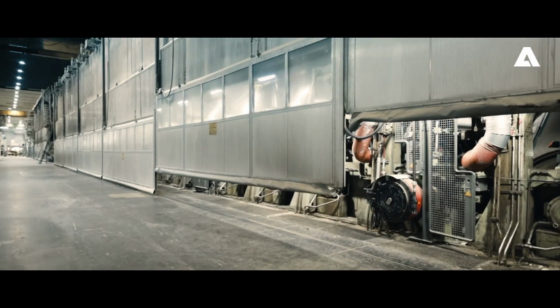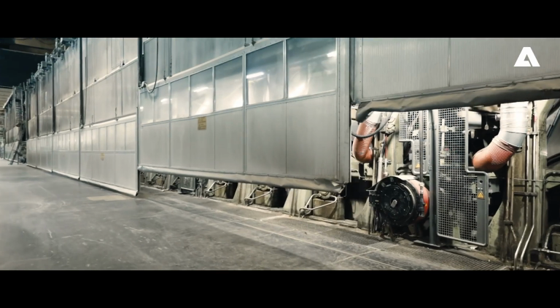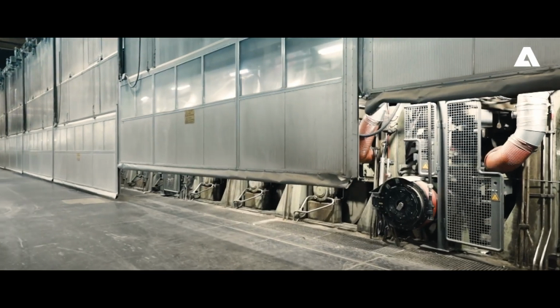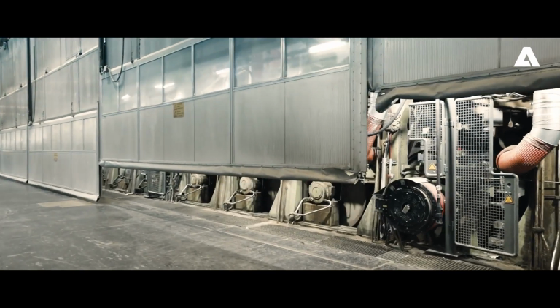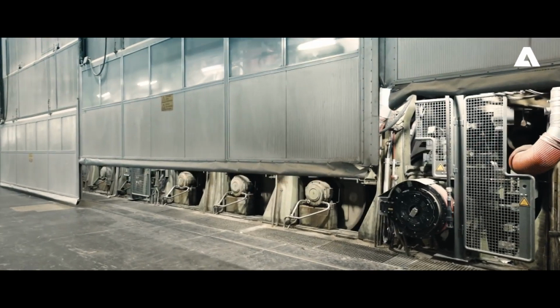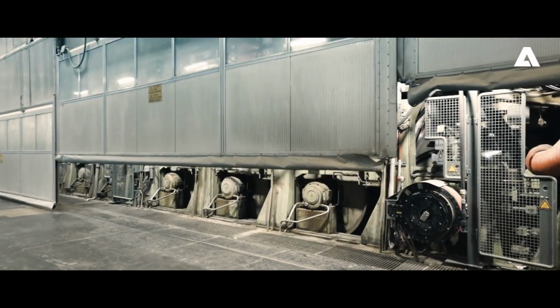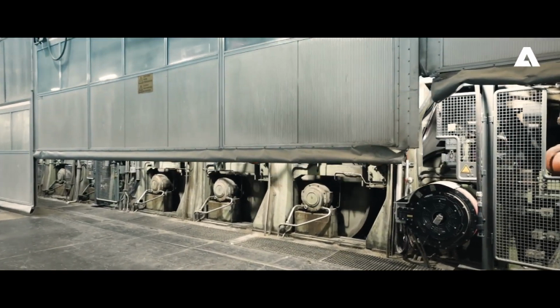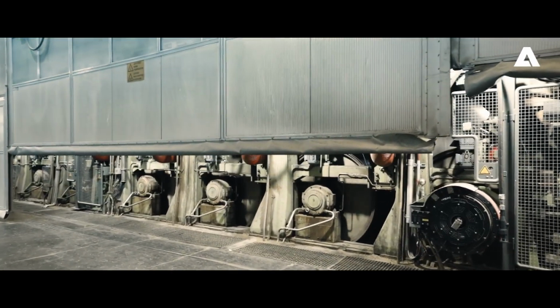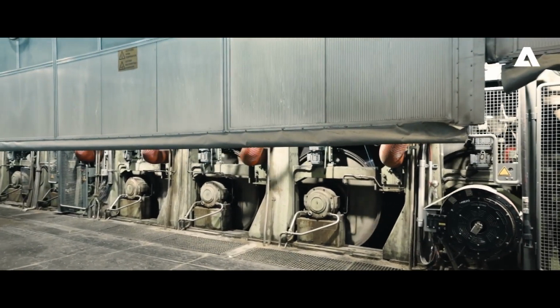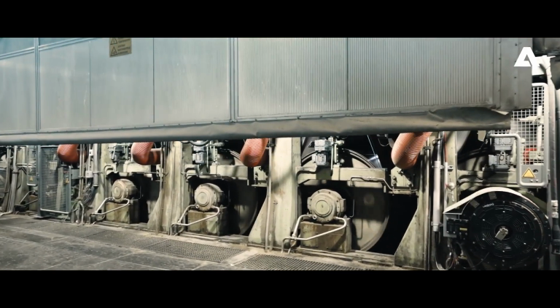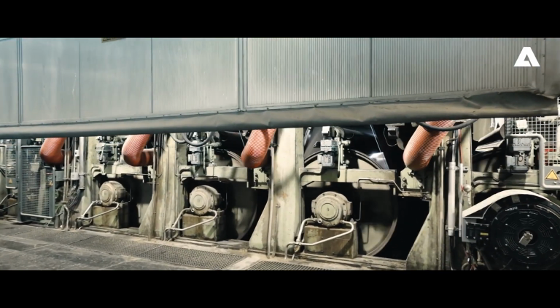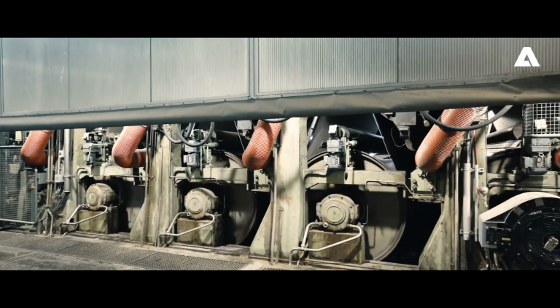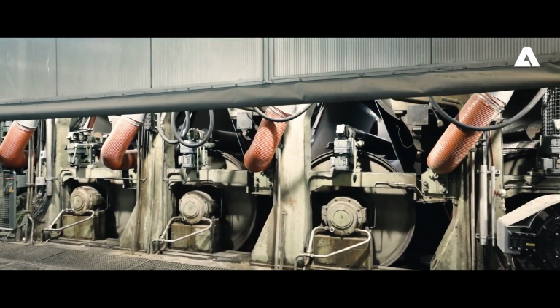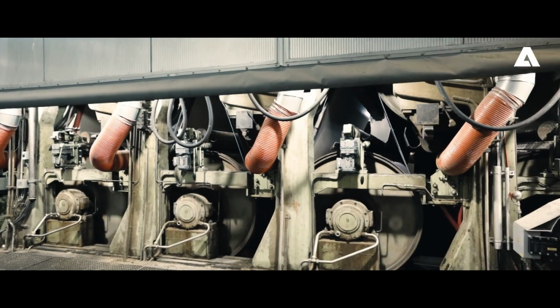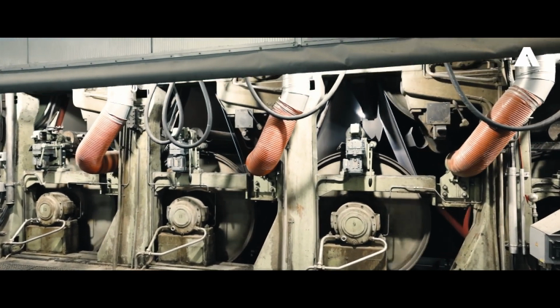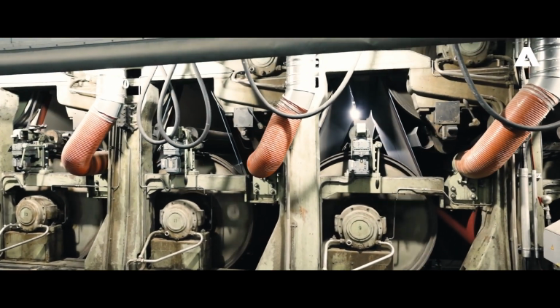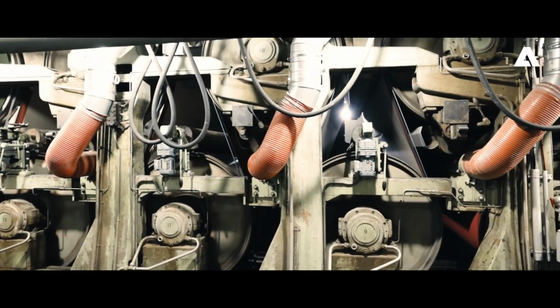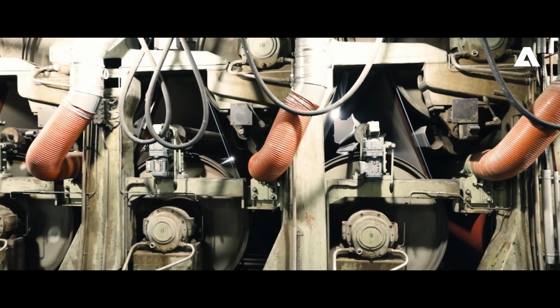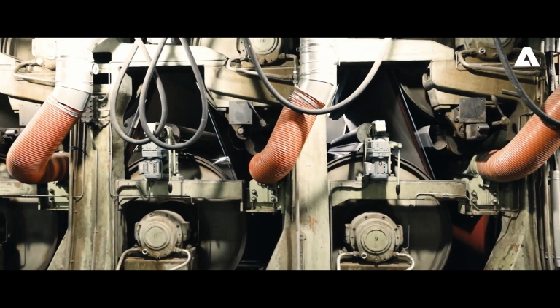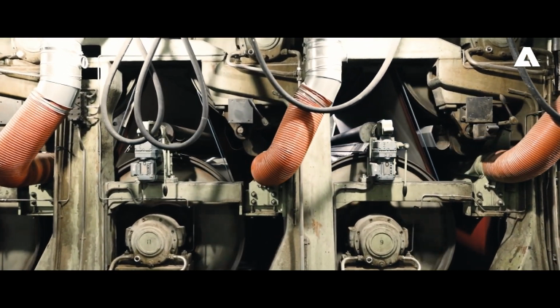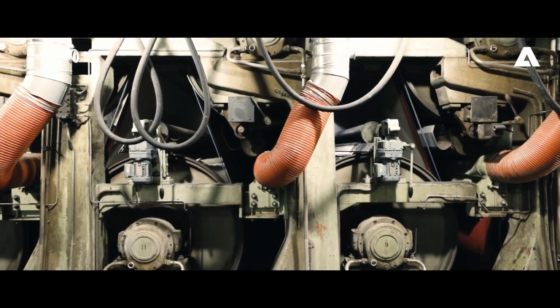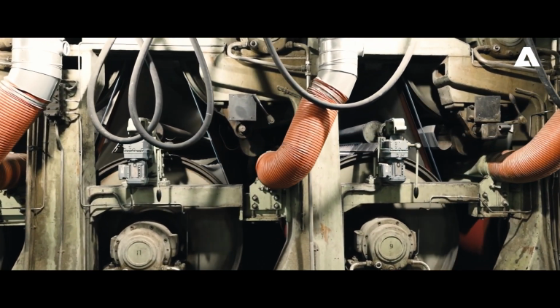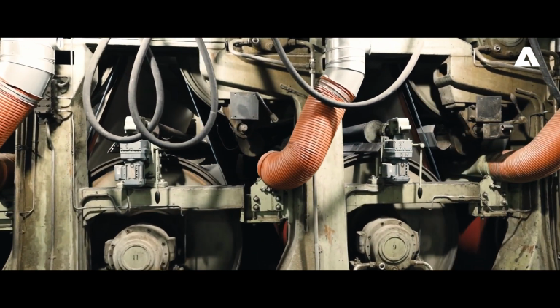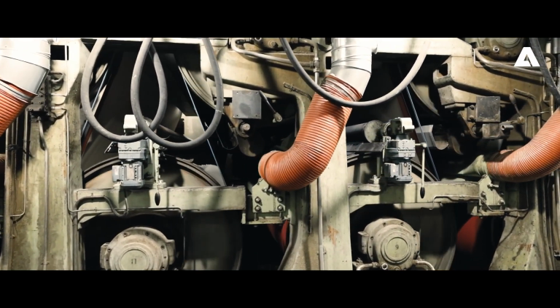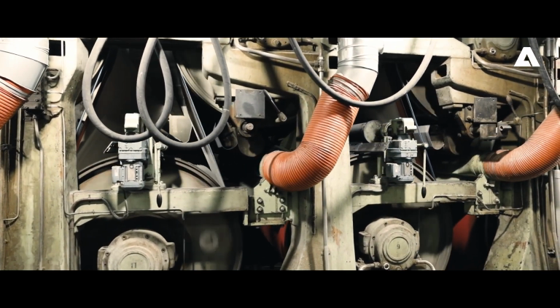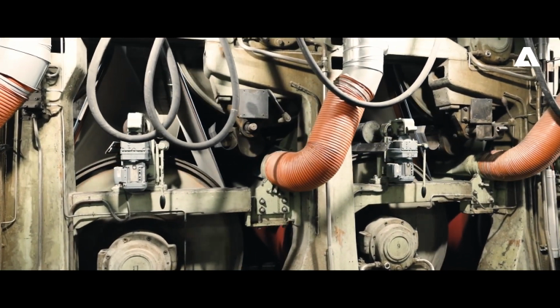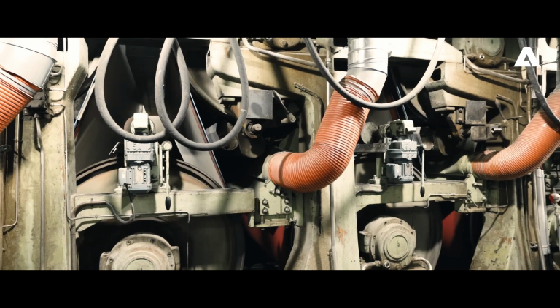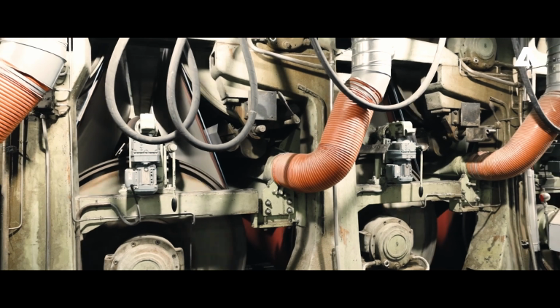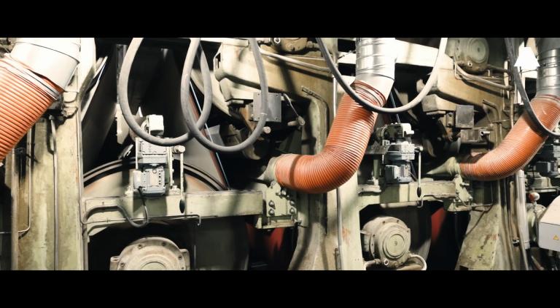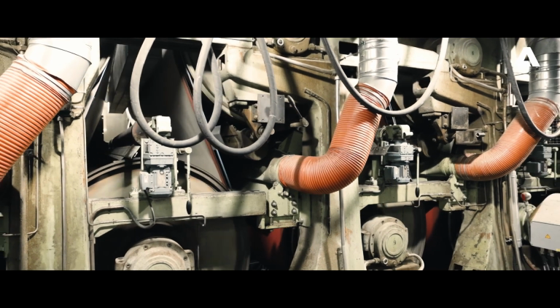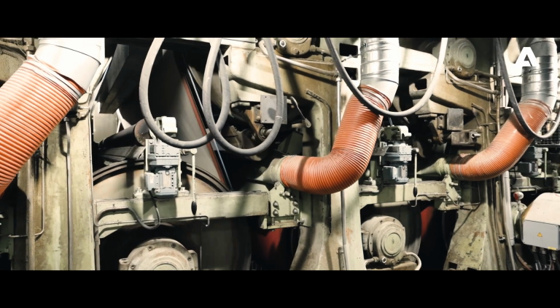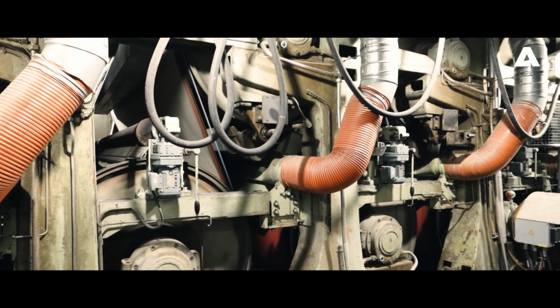After the machine was shut down for one and a half months, board machine number three successfully started up within the given time frame. The machine has been performing well and is meeting all expectations.